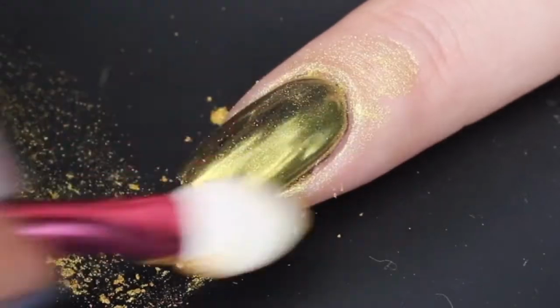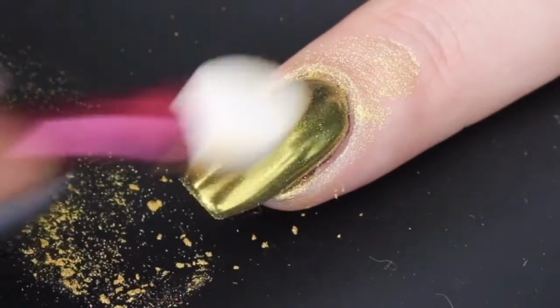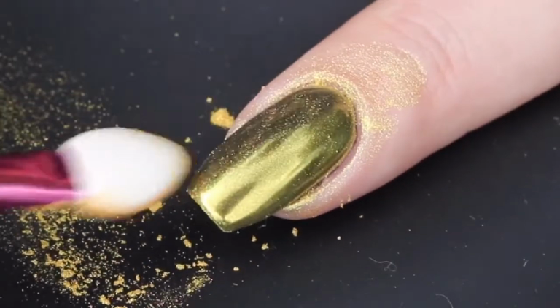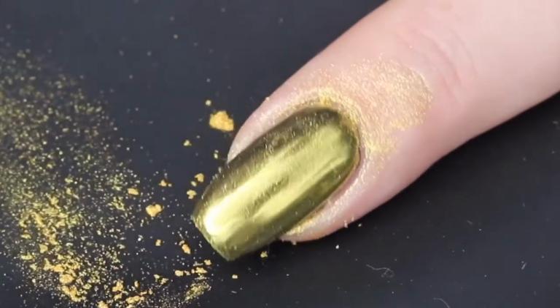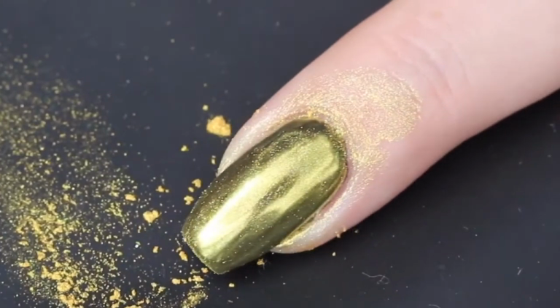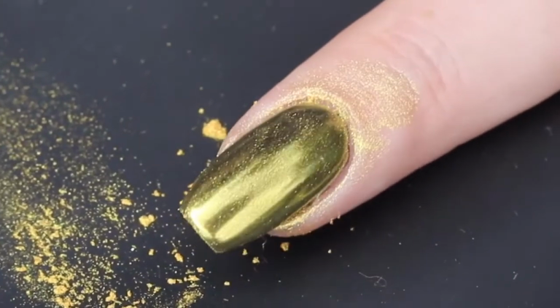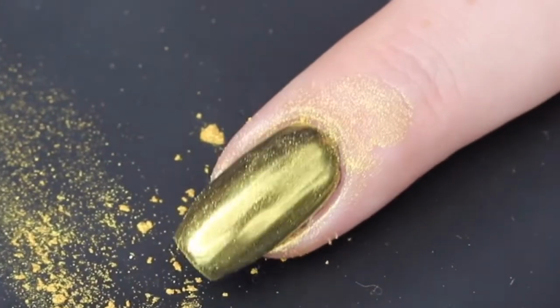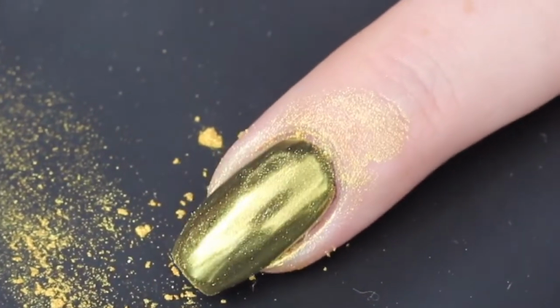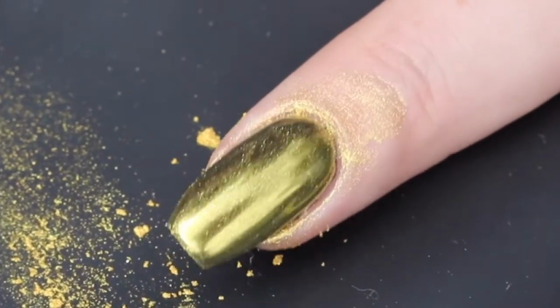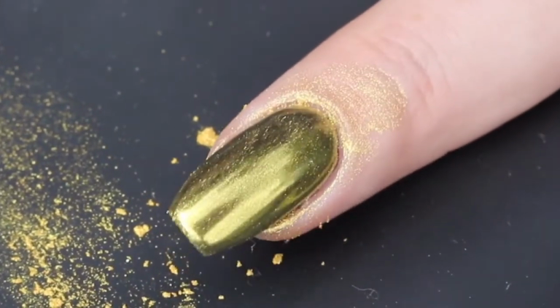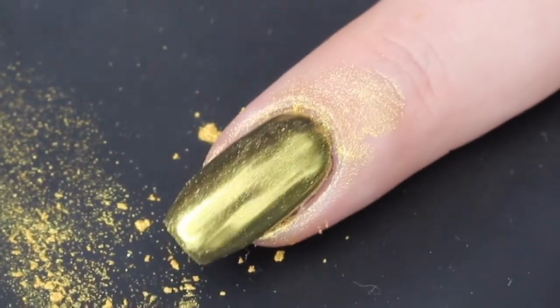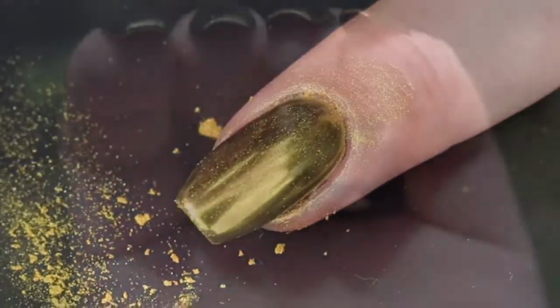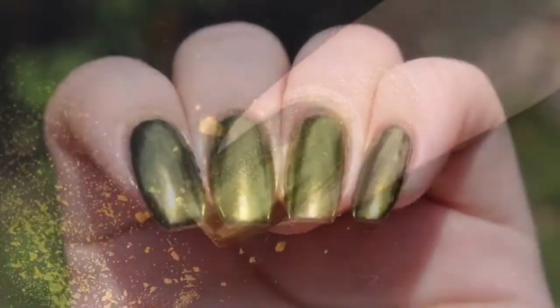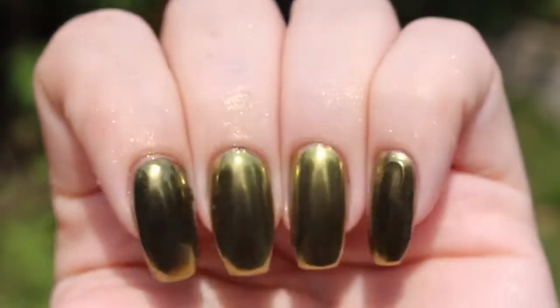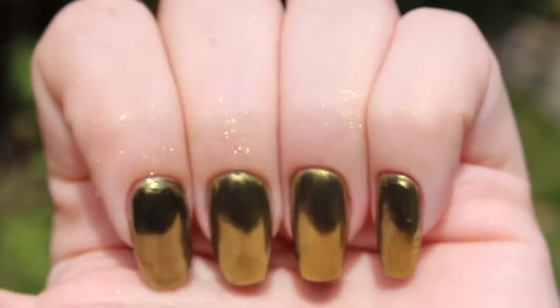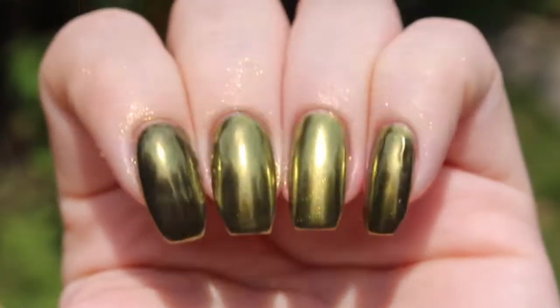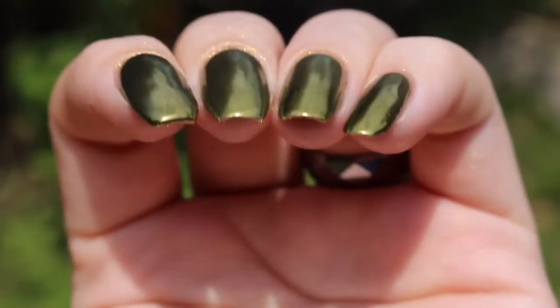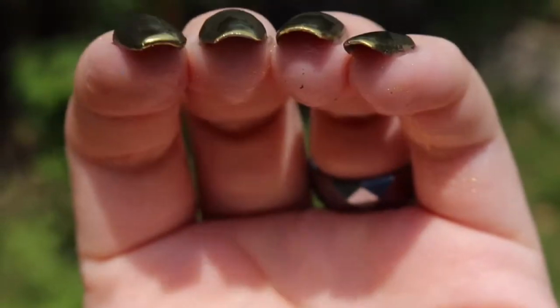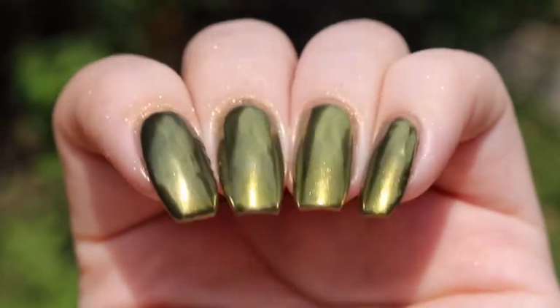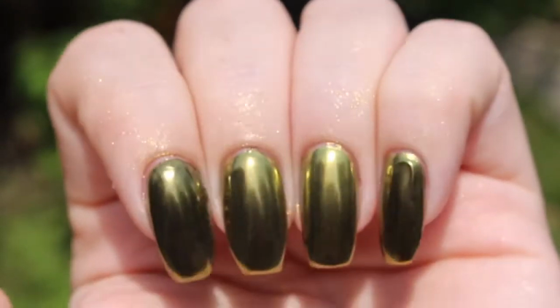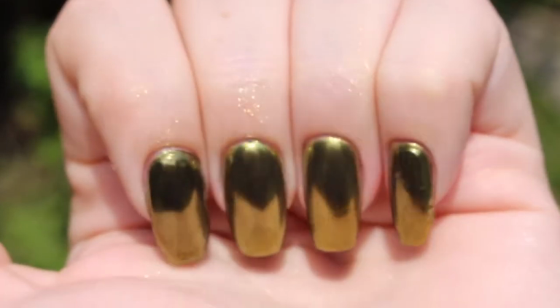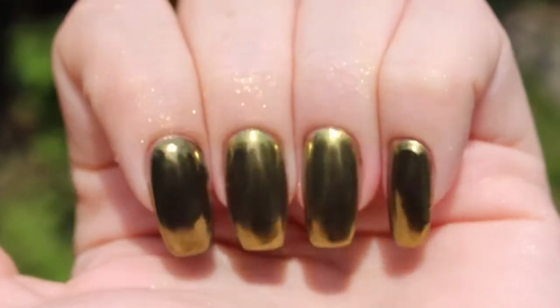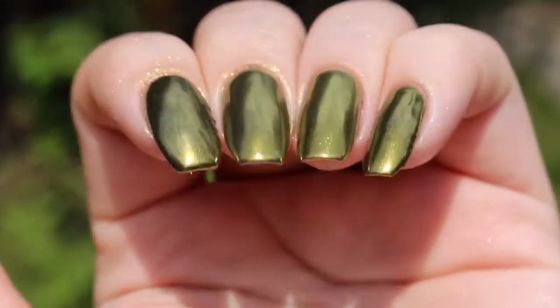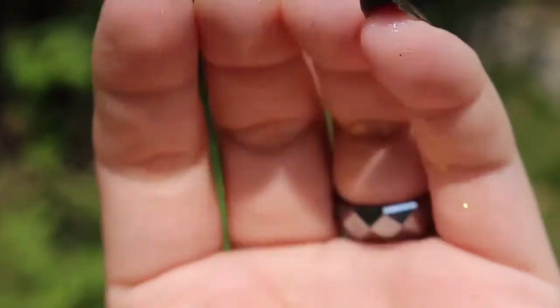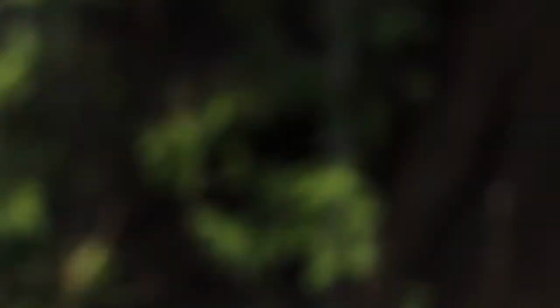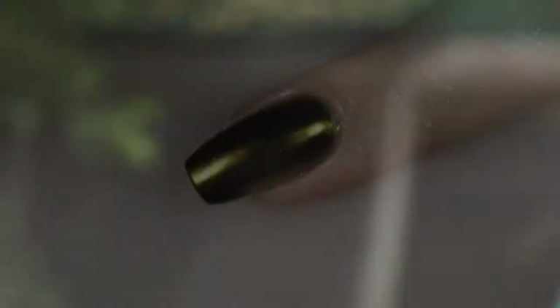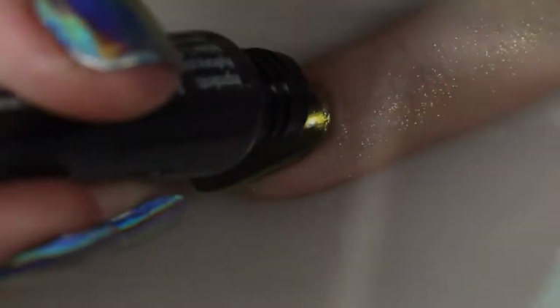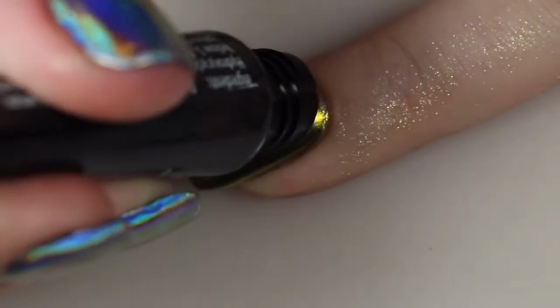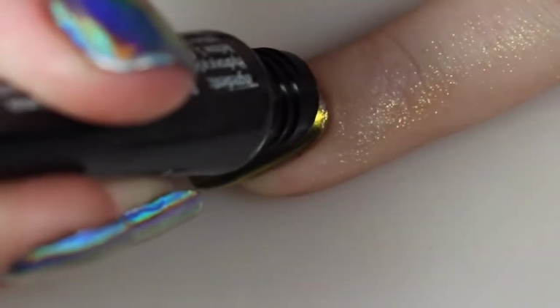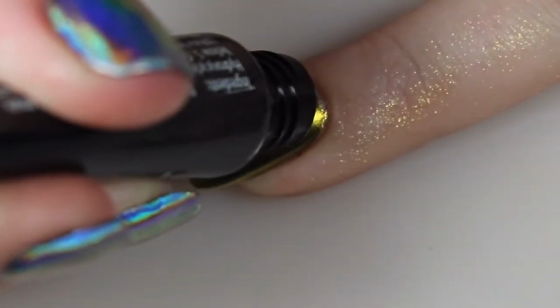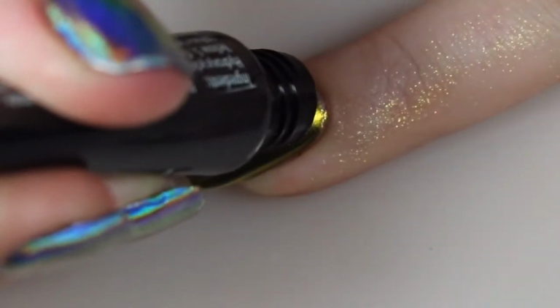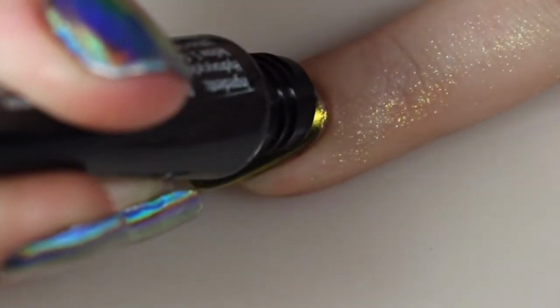So here I'm going to try to get up the excess powder. I did kind of have to wash my hands to remove all of that from my skin, but that's no problem at all. Here's a look at what that looks like at just one coat in direct sunlight at an angle.